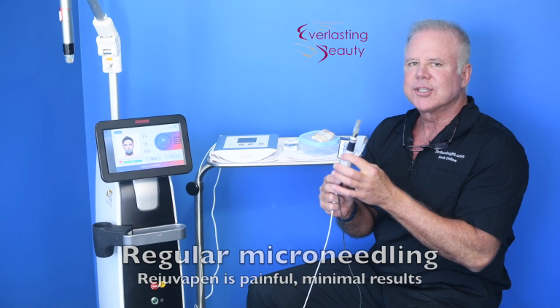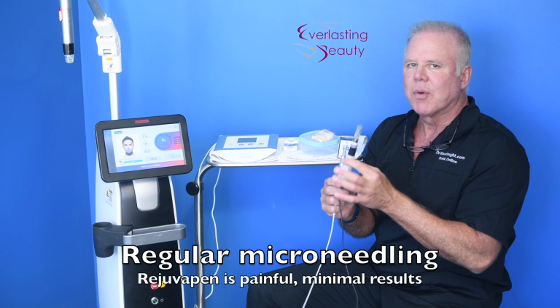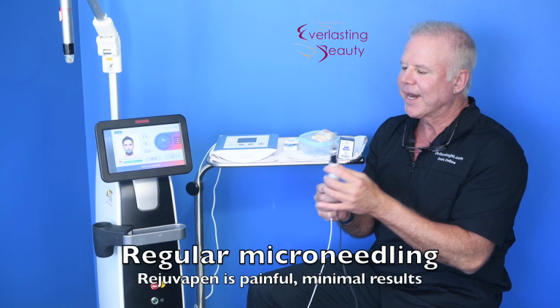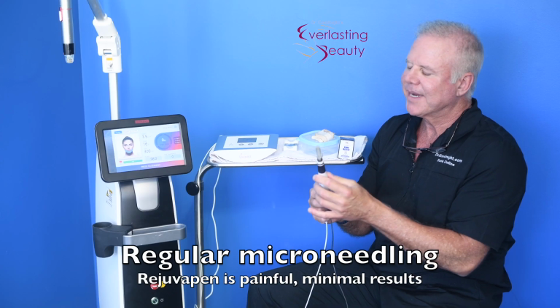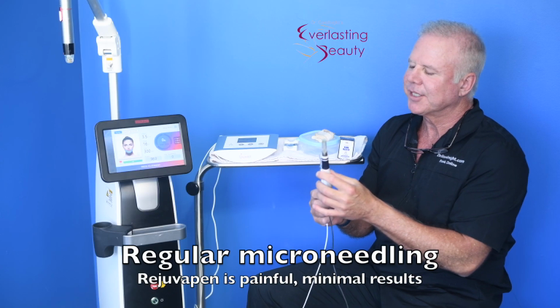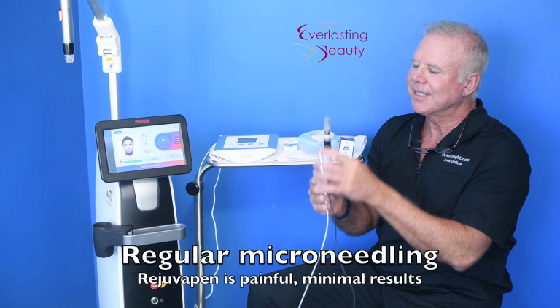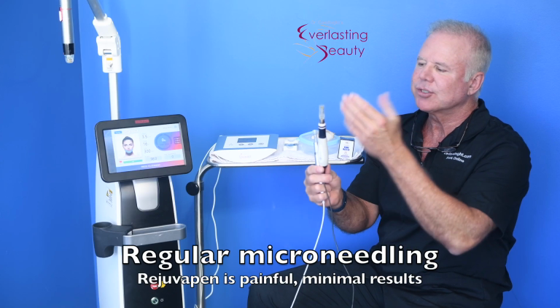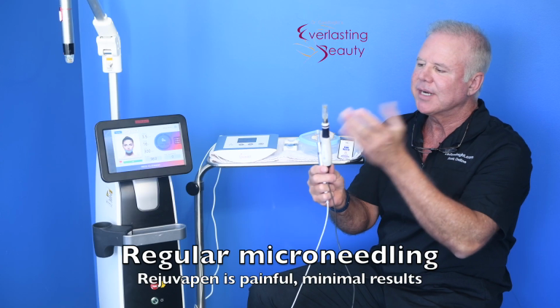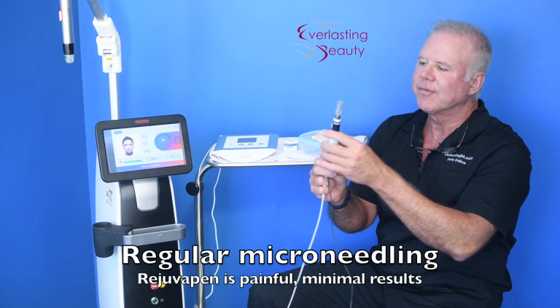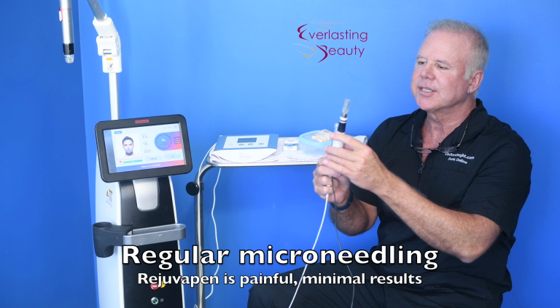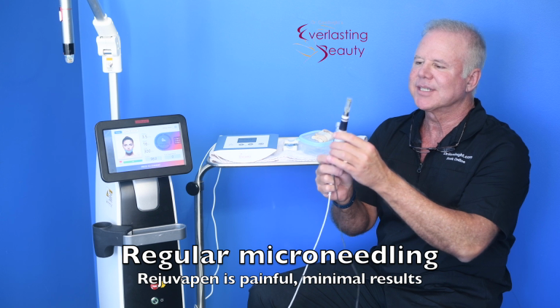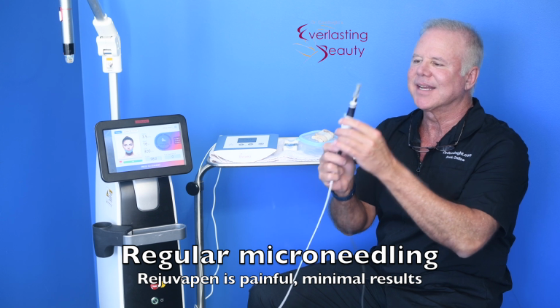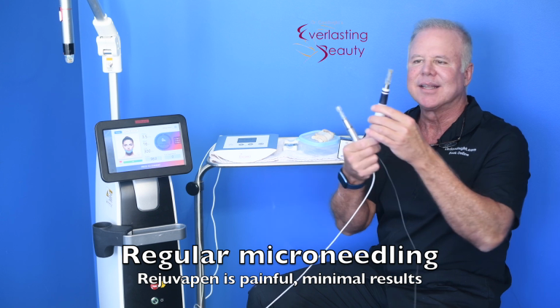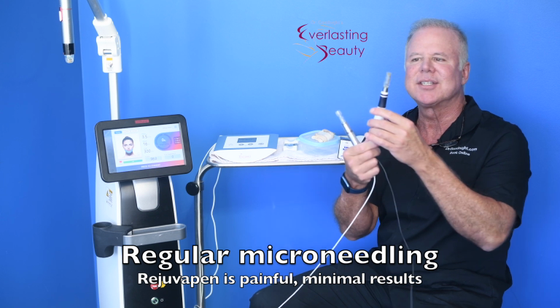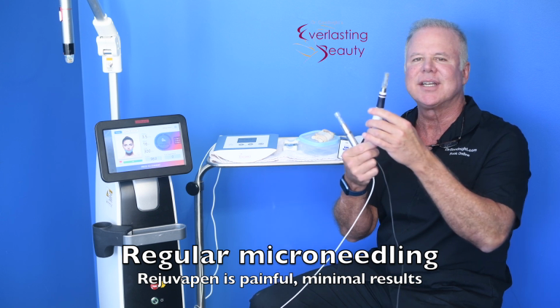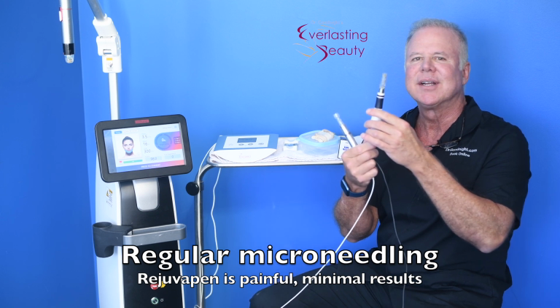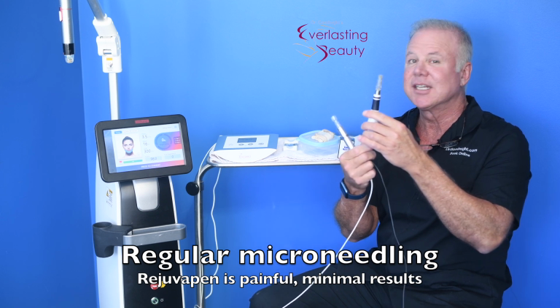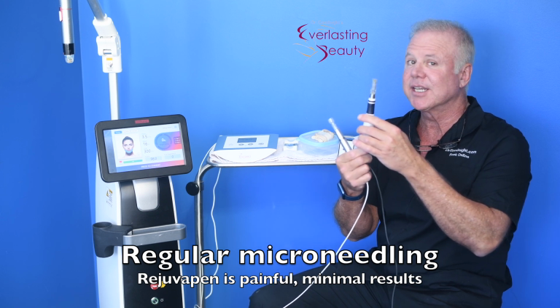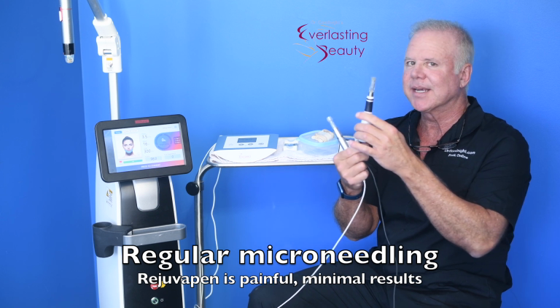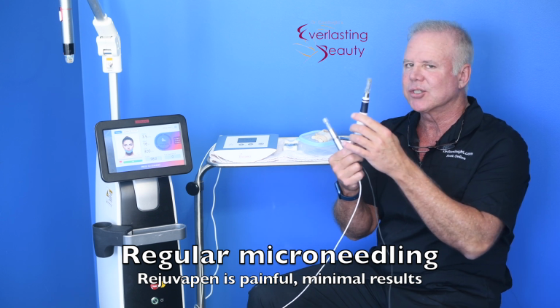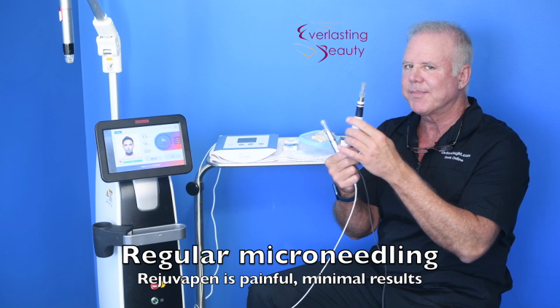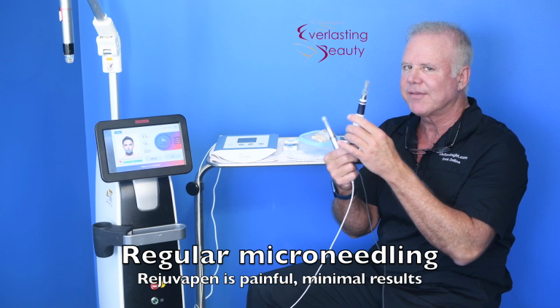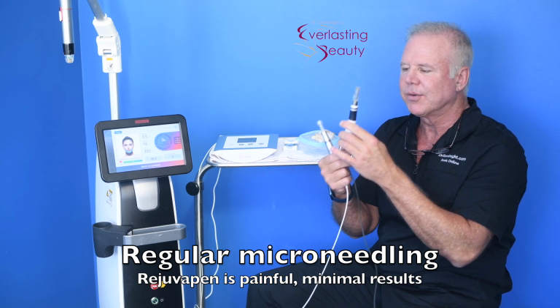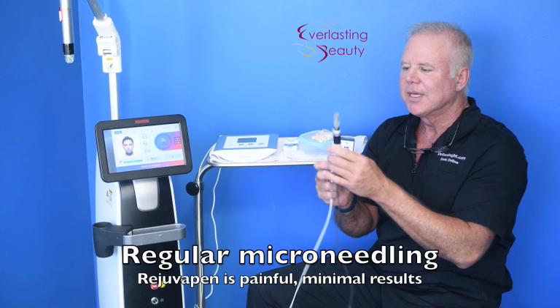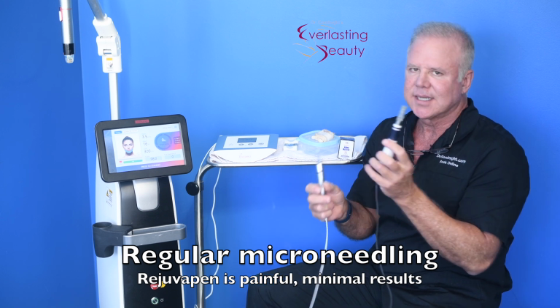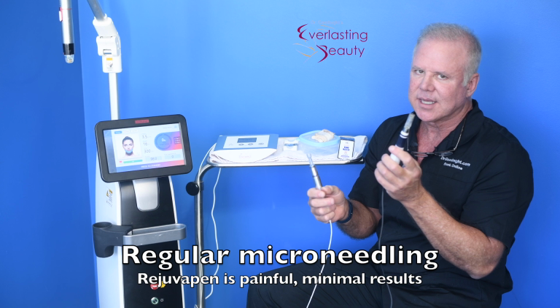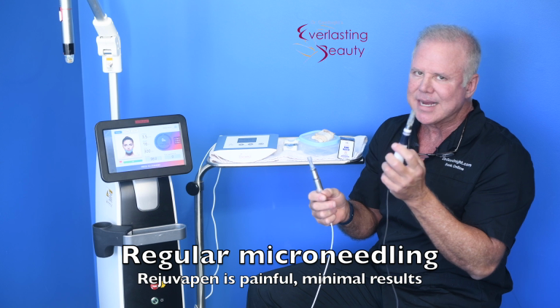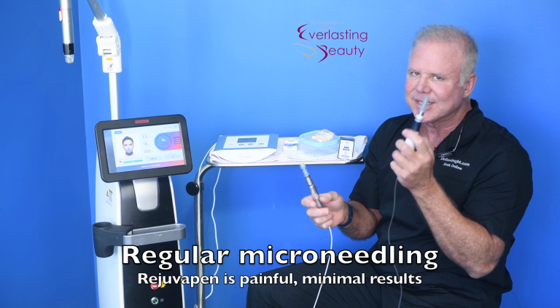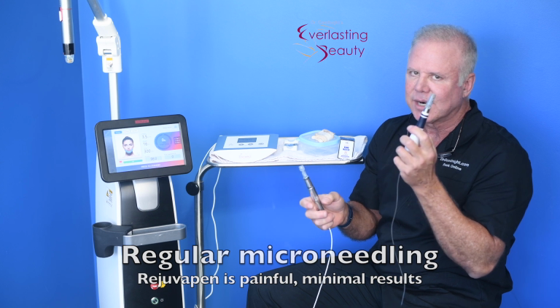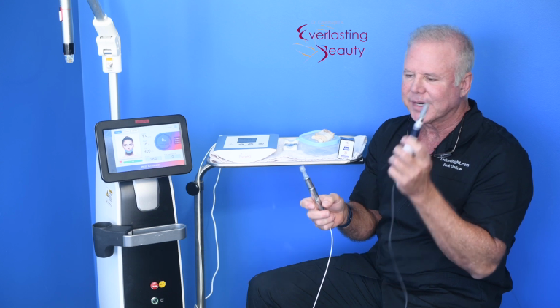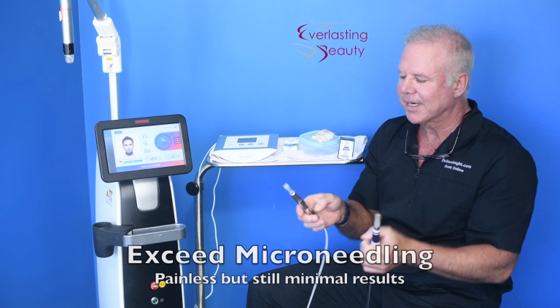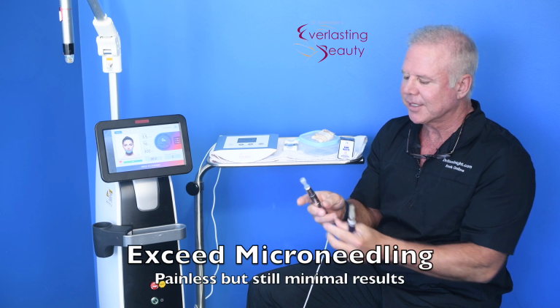First, there's regular microneedling. The needles go in and out over 100 times a second, like you see here. And as you might expect, this is quite painful. It takes a lot of numbing to tolerate regular microneedling.